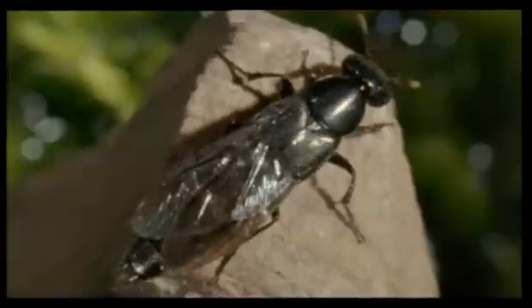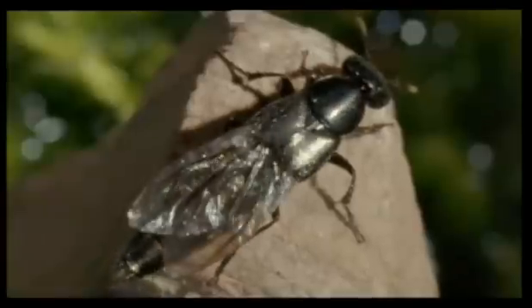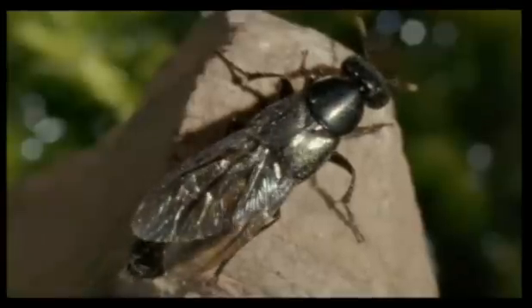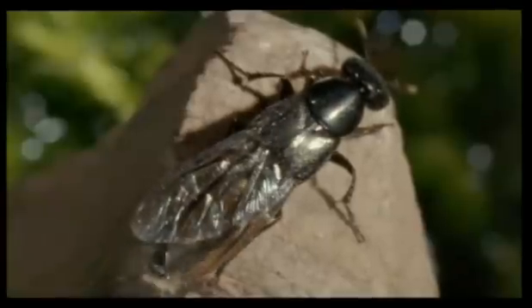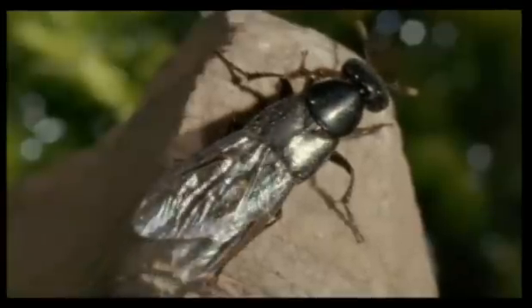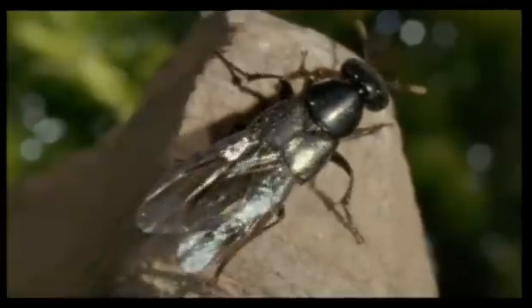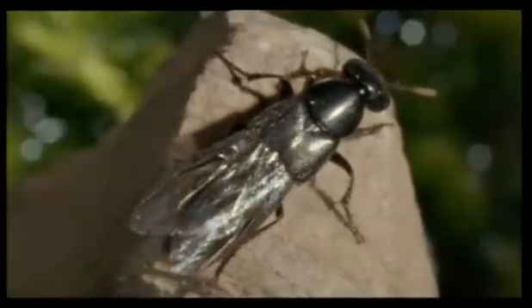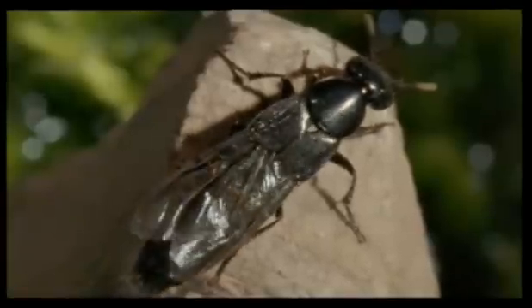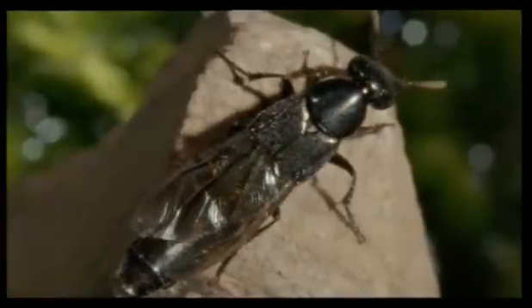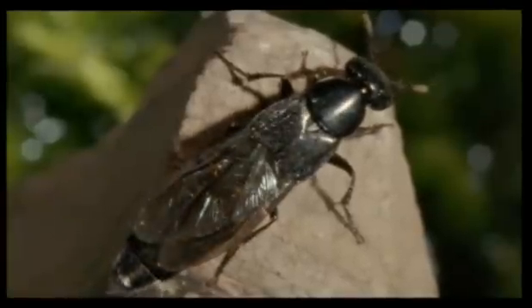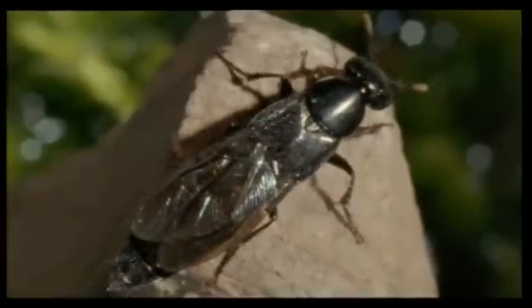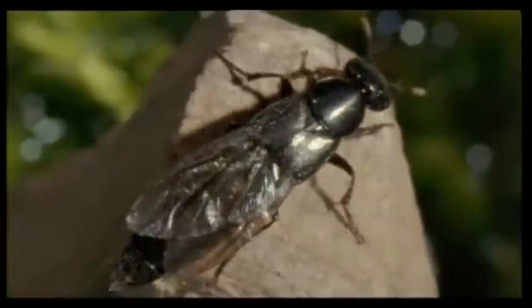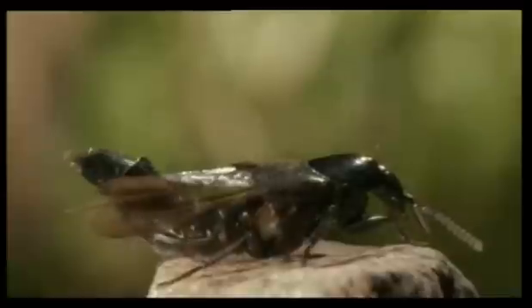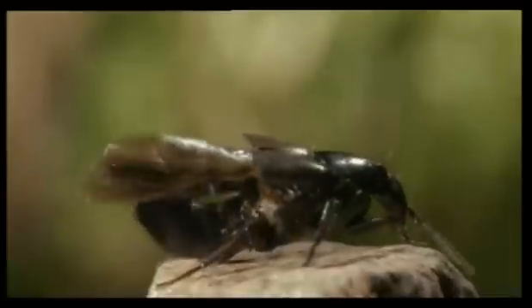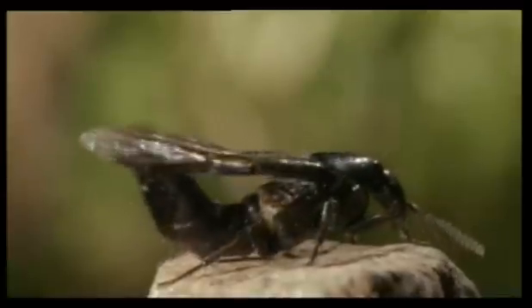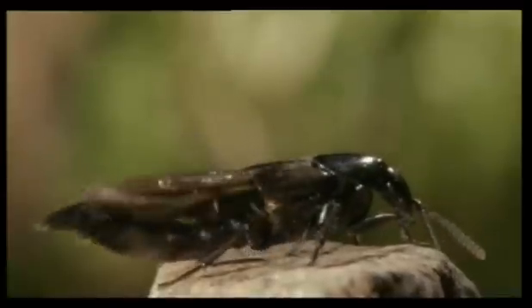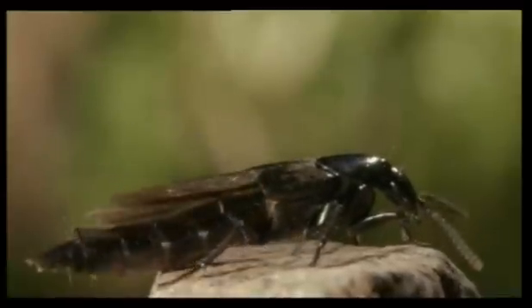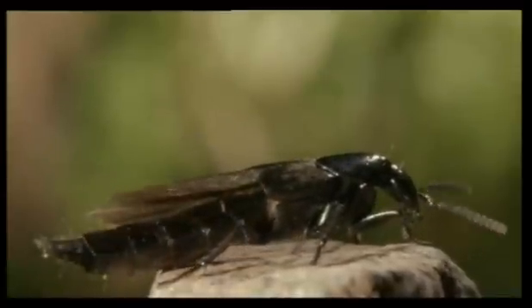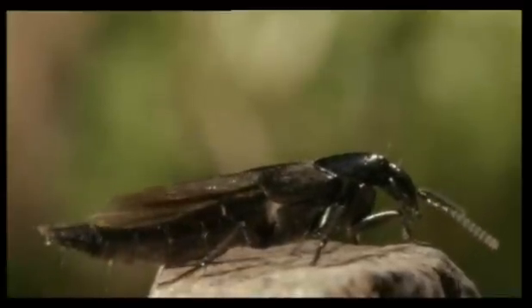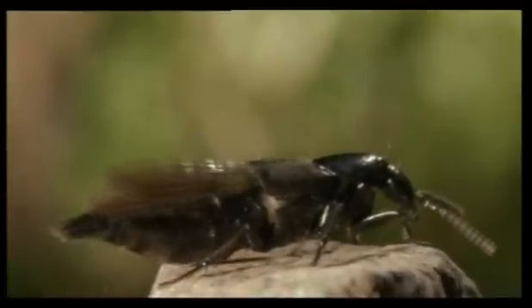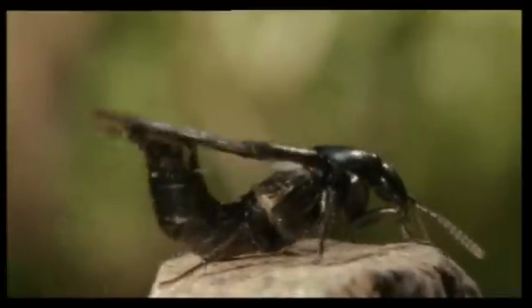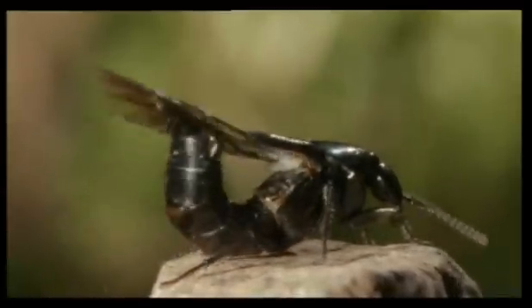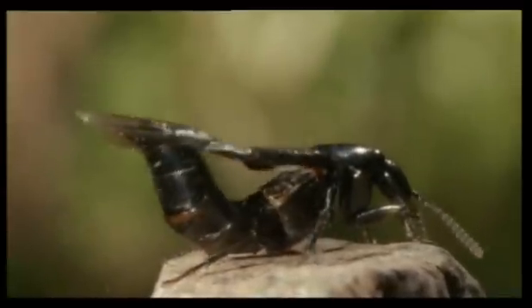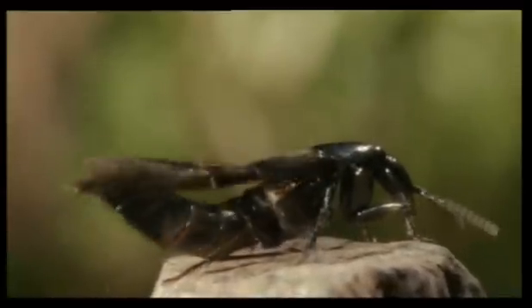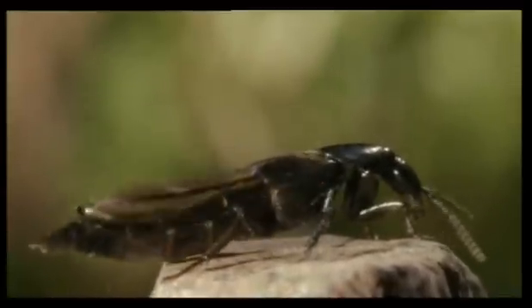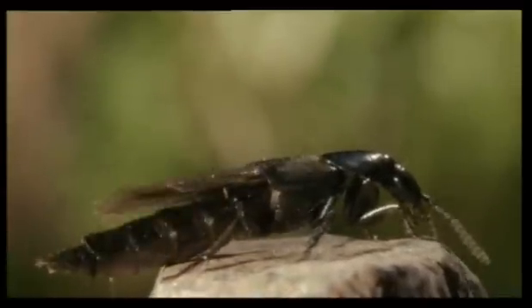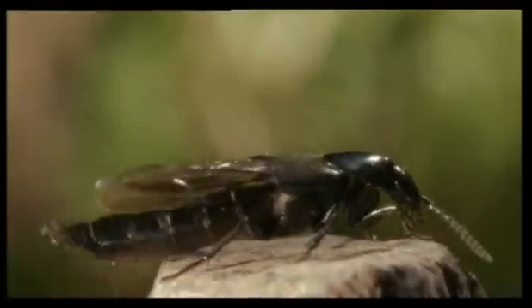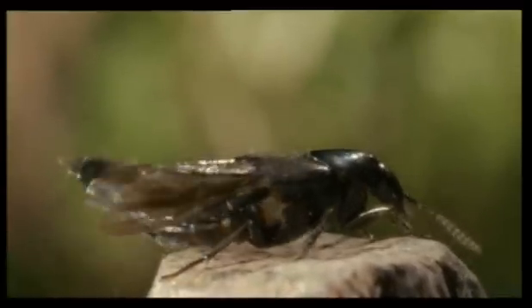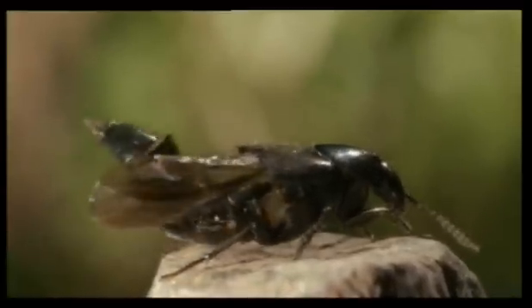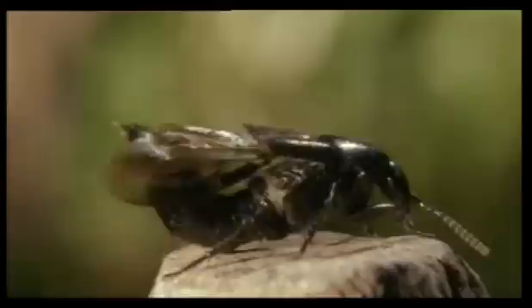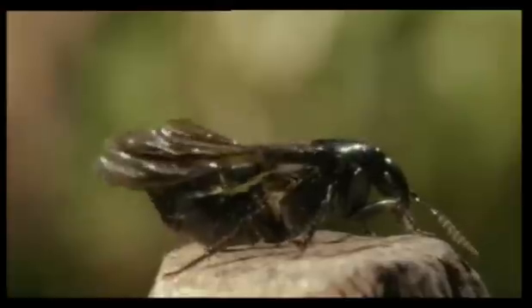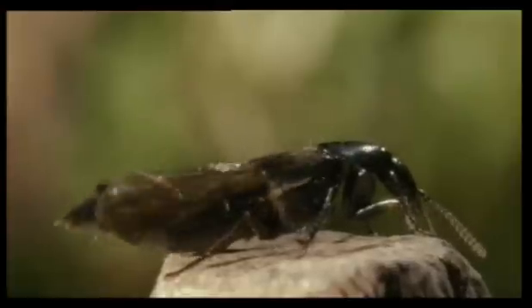When a flight is over, the hind wings have to be packed away beneath the covers, a process that can be so complex that it demands all the skills of a Japanese master of origami.